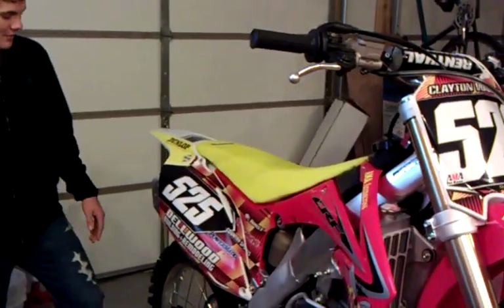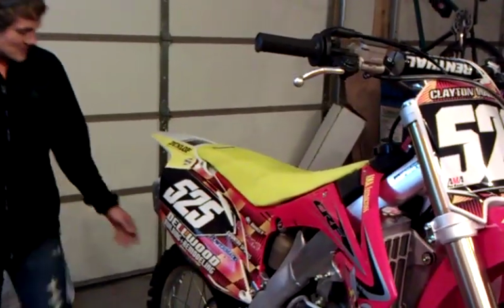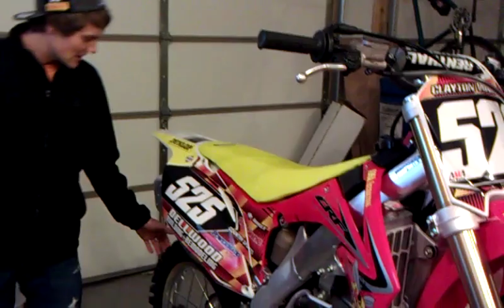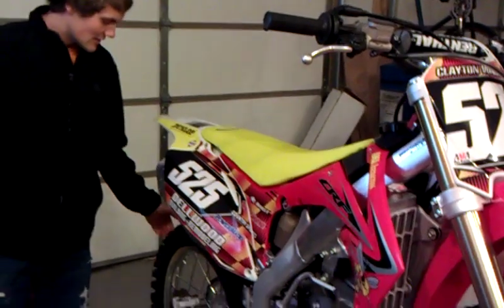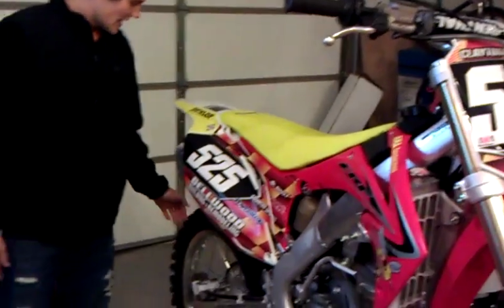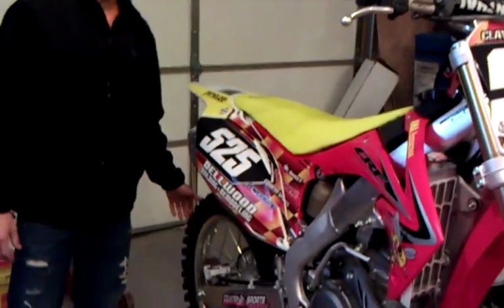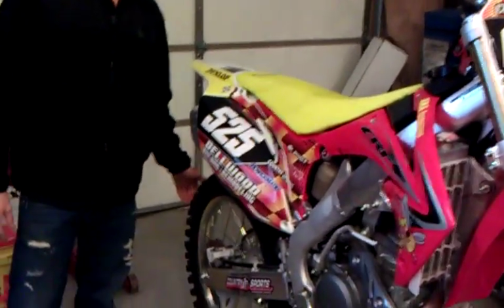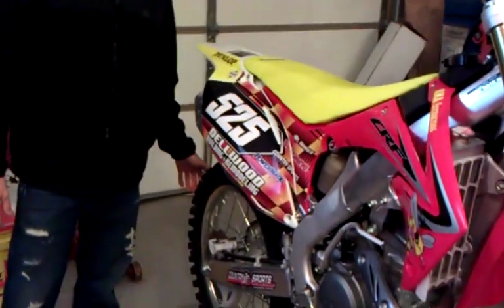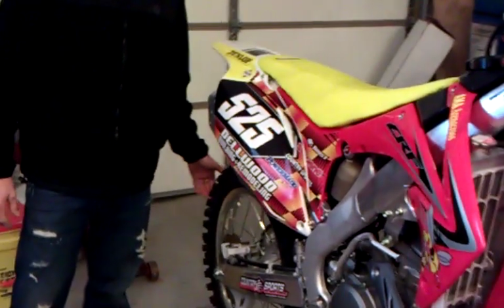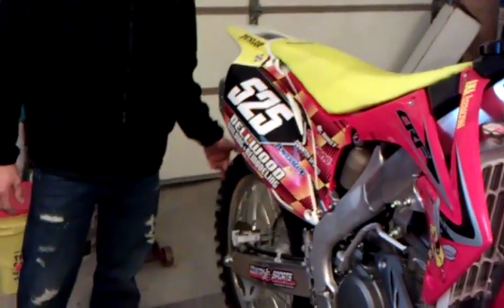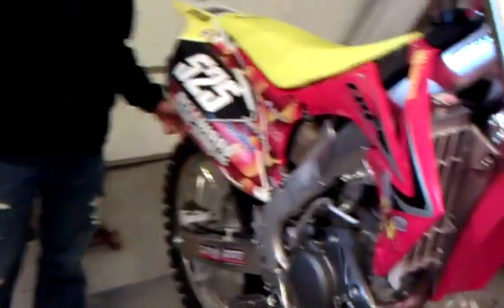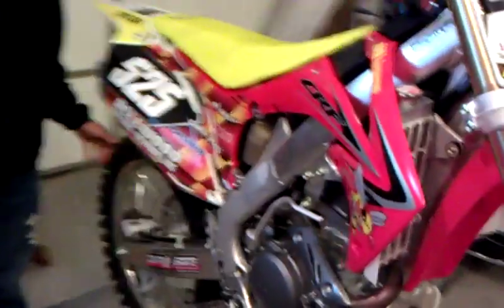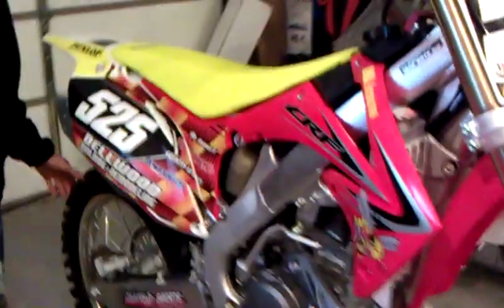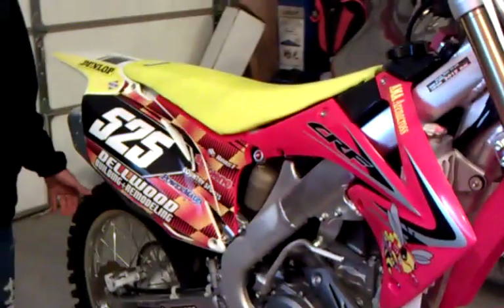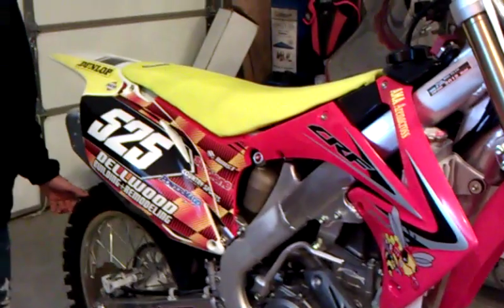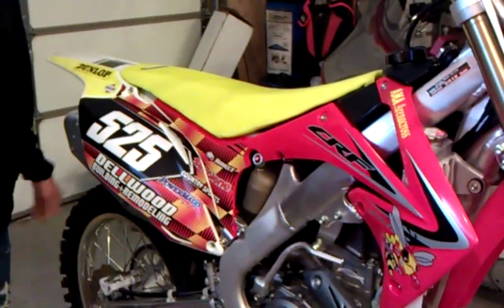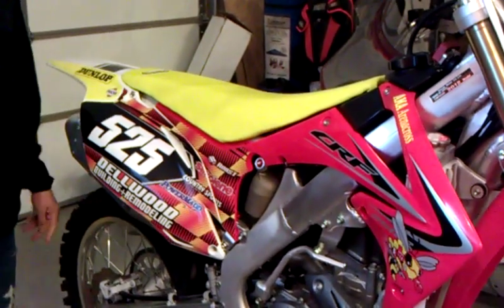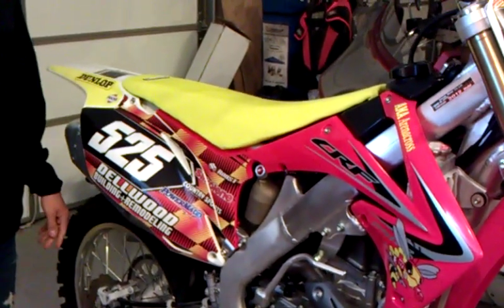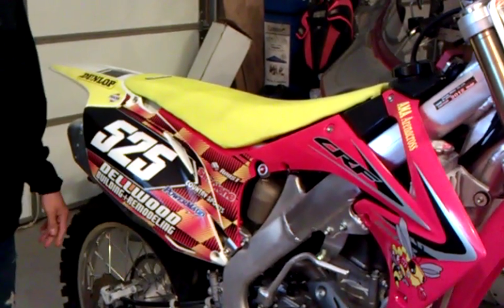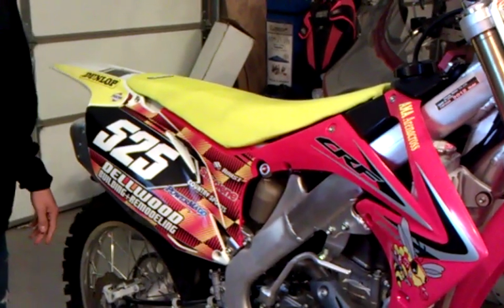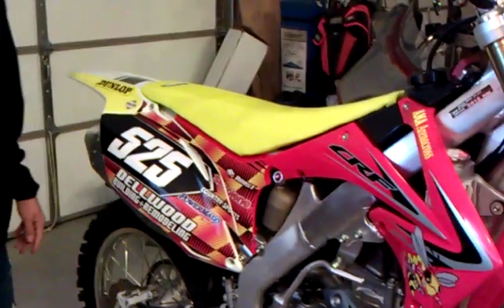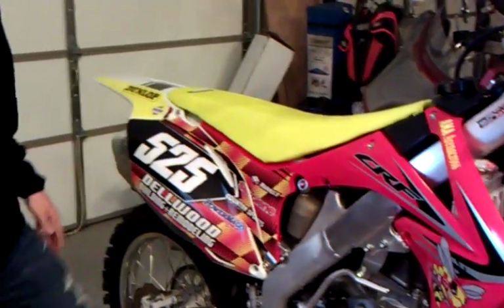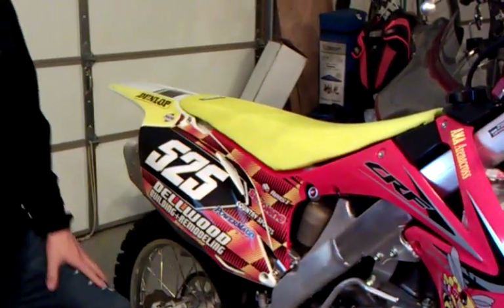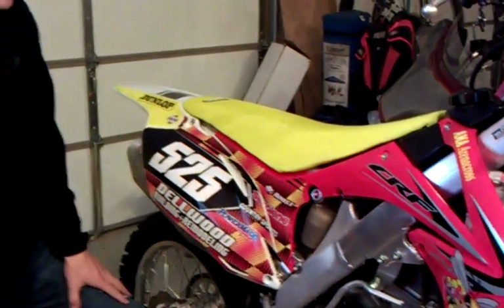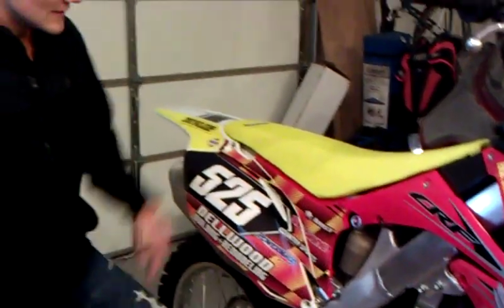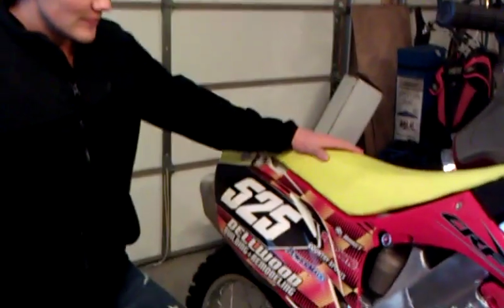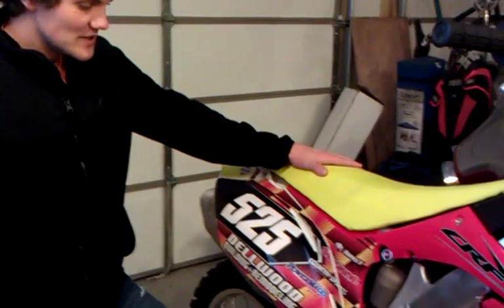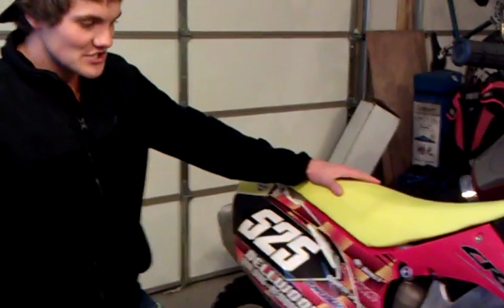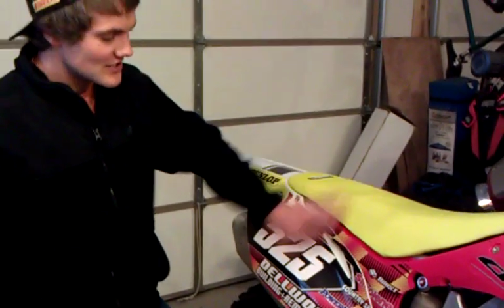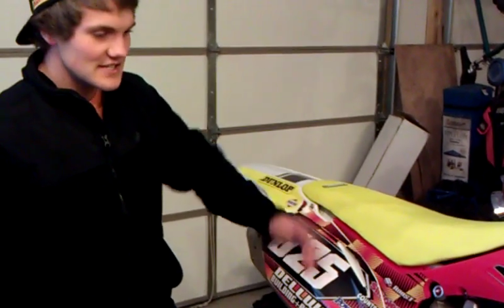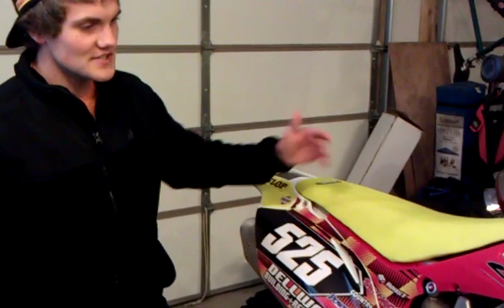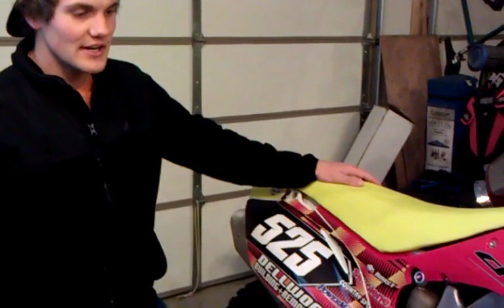I'm also getting the MX51 Geomax tires. I'm going to get a couple sets of them, that way I got enough to last me a whole season. Other than that, the bike's pretty much stock. Just got decals on it right now.